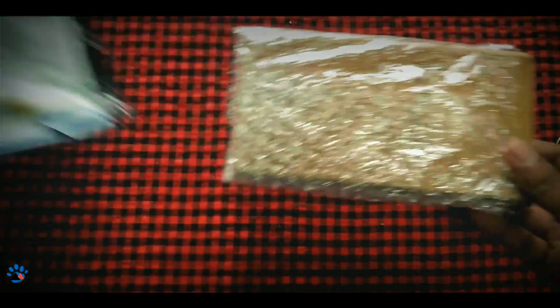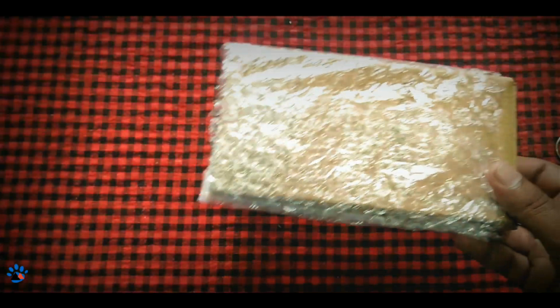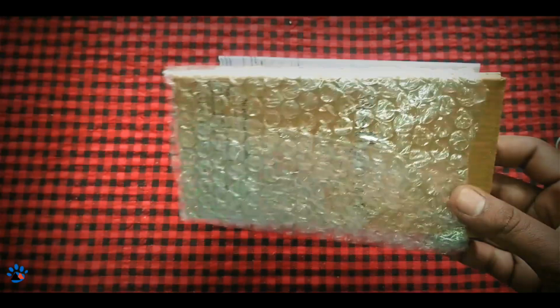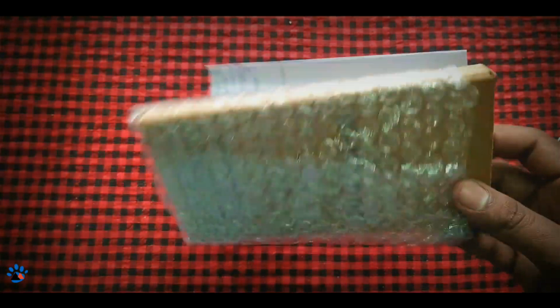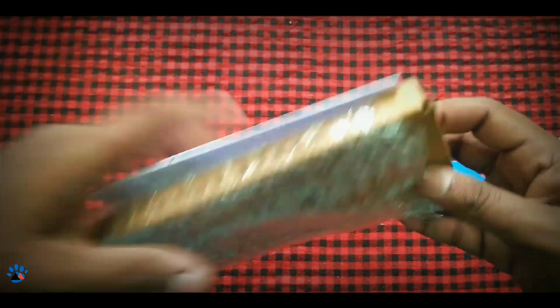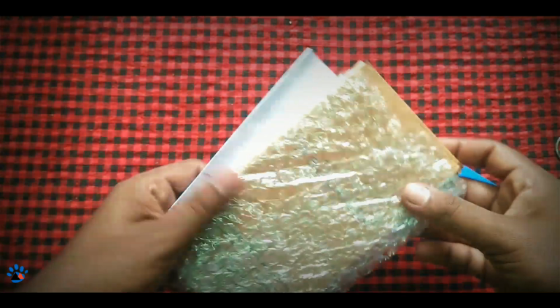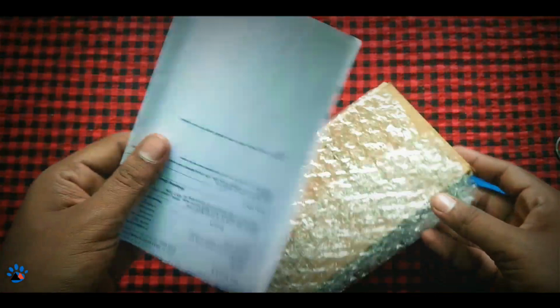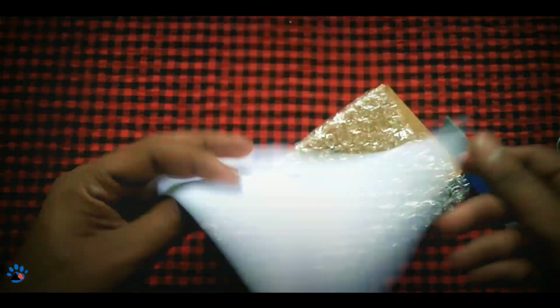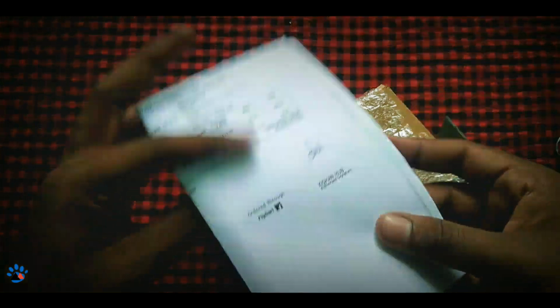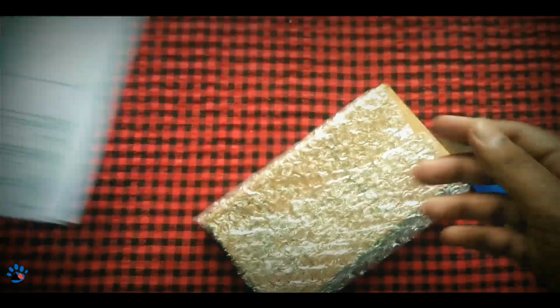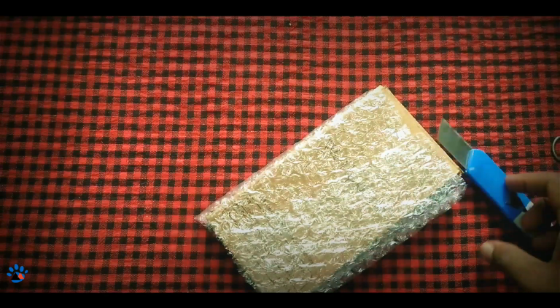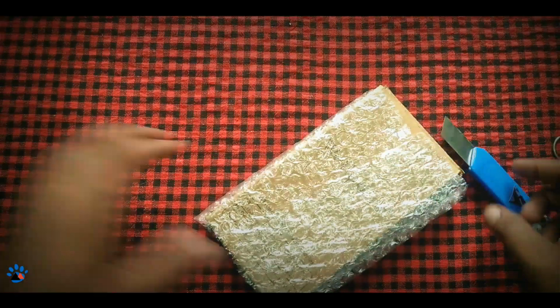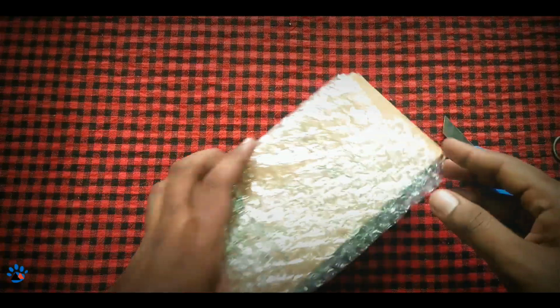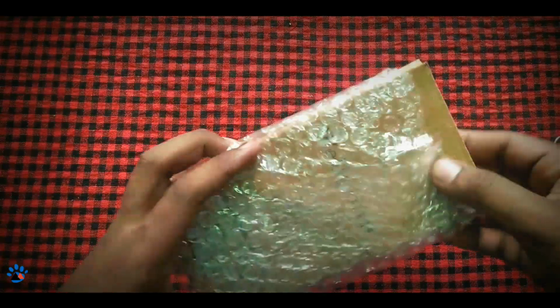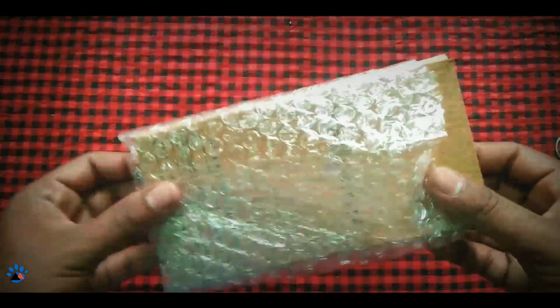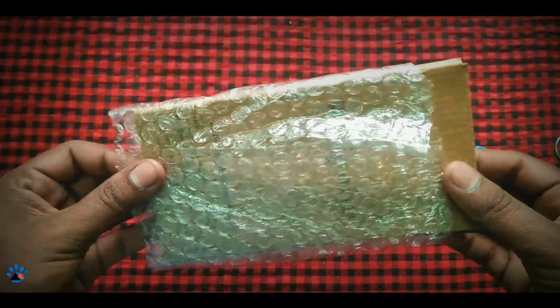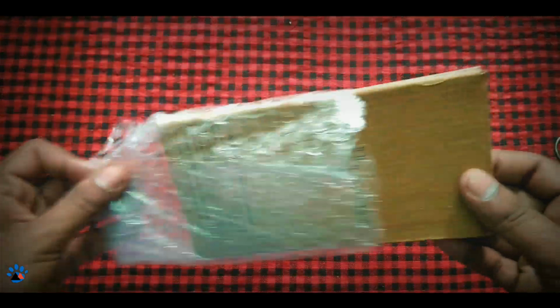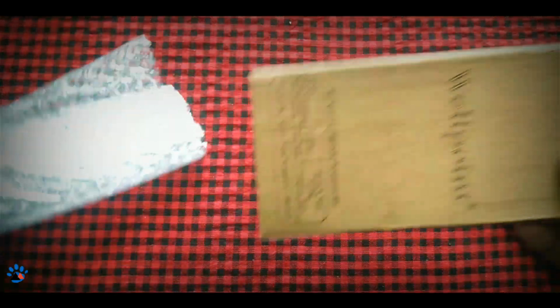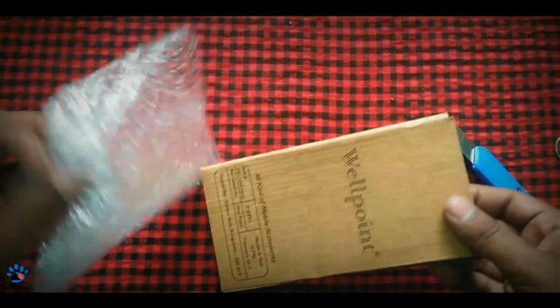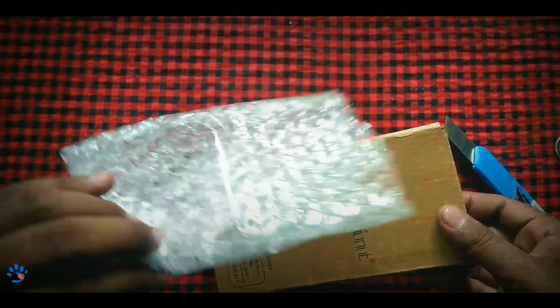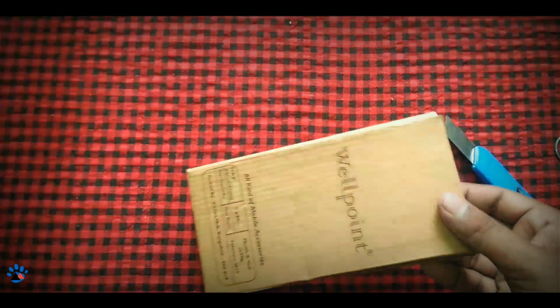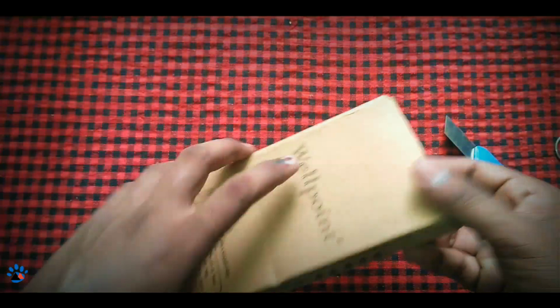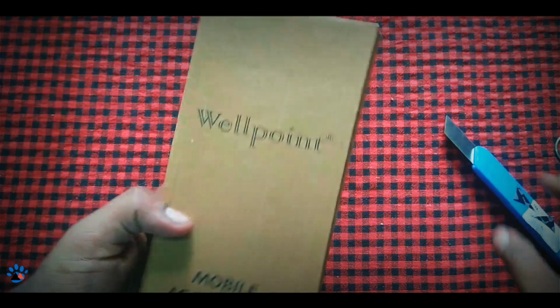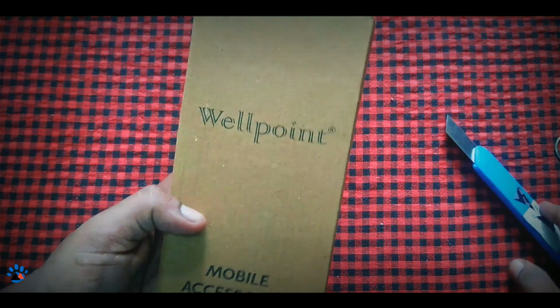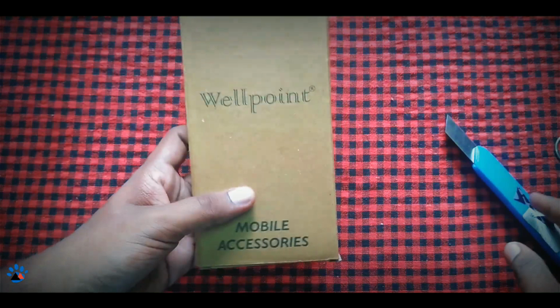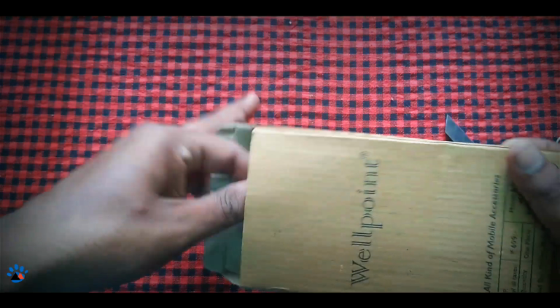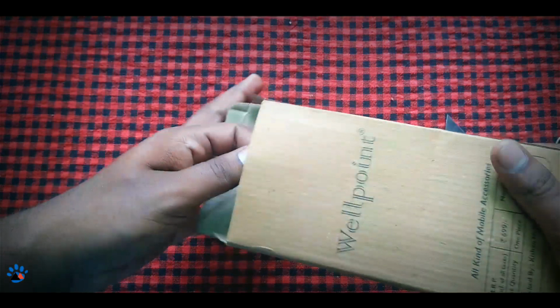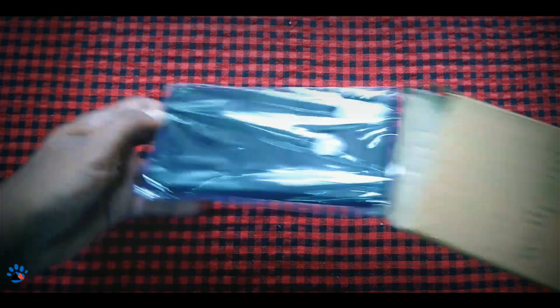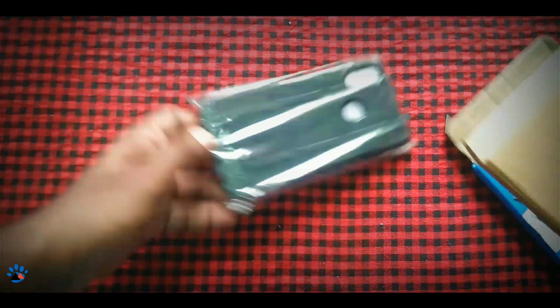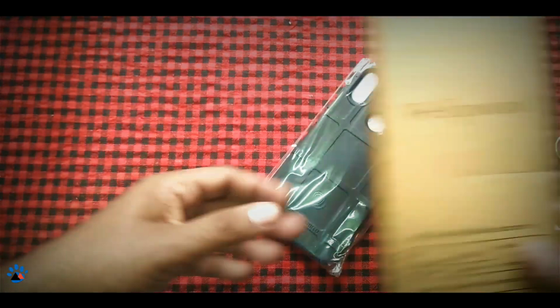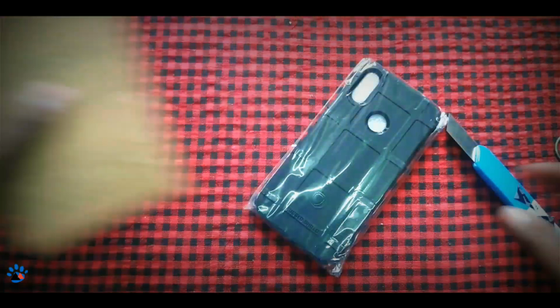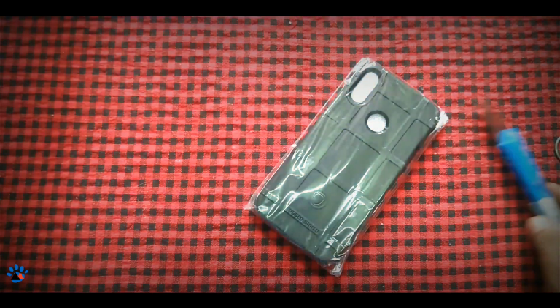This is the WellPoint back case for Redmi Note 7 Pro, and this is how the package looks. Let me just open it — here is the package. This is WellPoint mobile accessories, and yes, that simple.